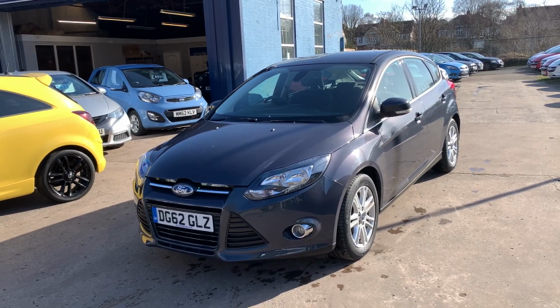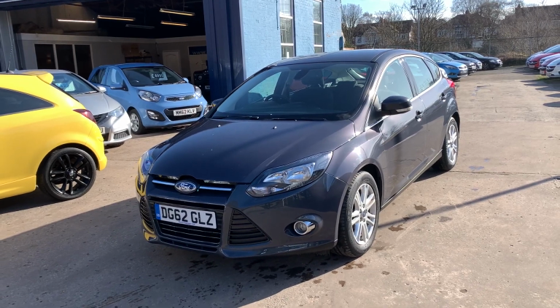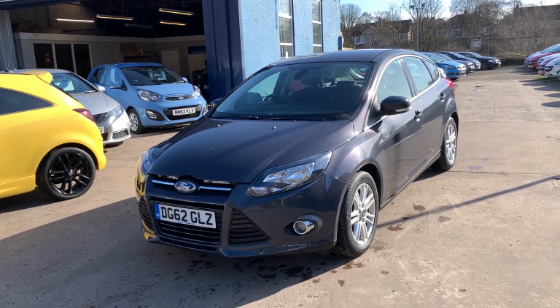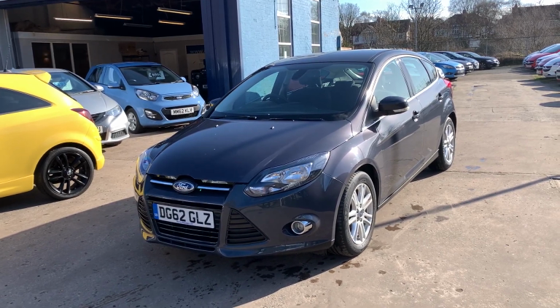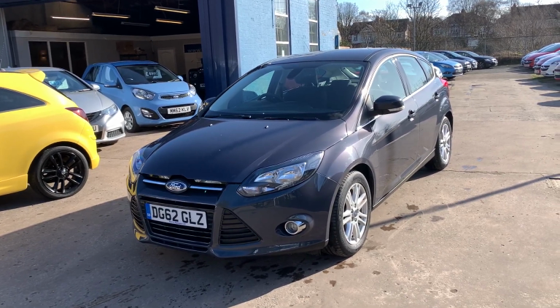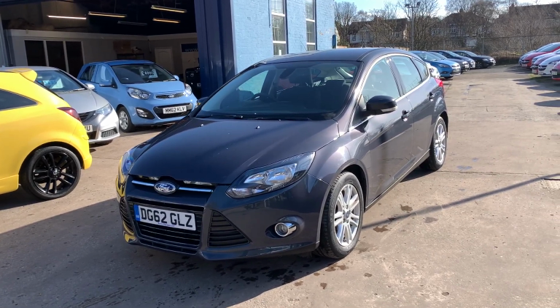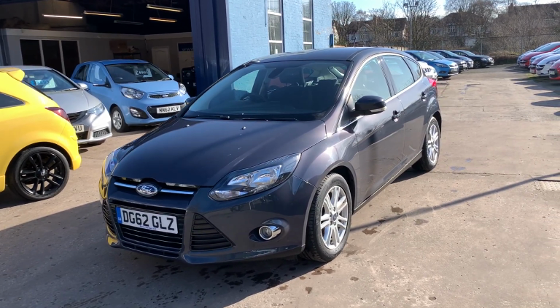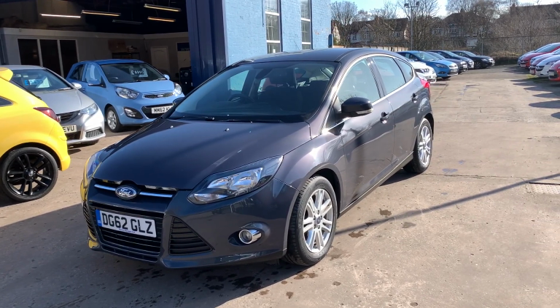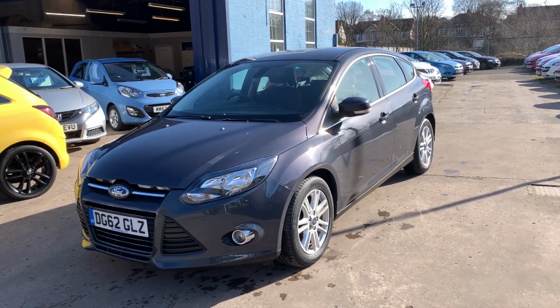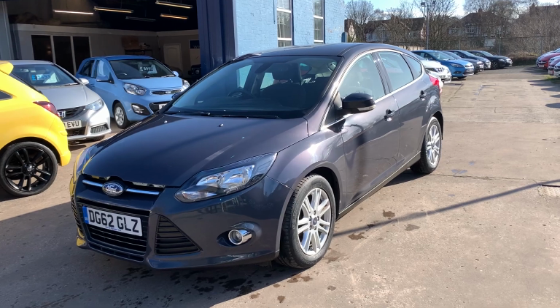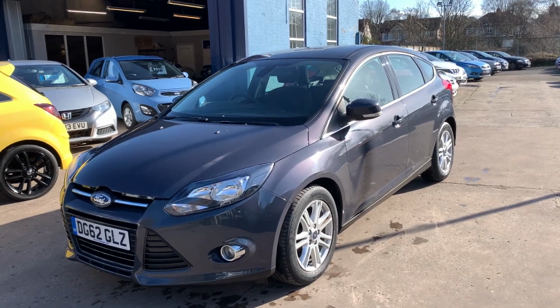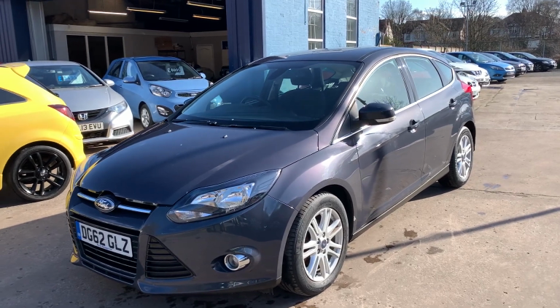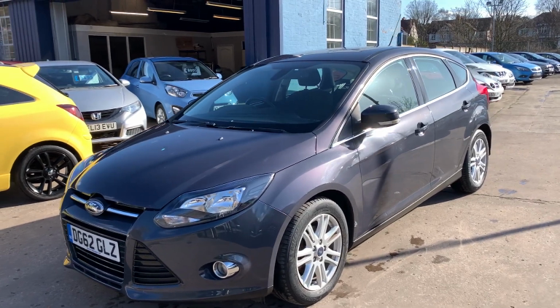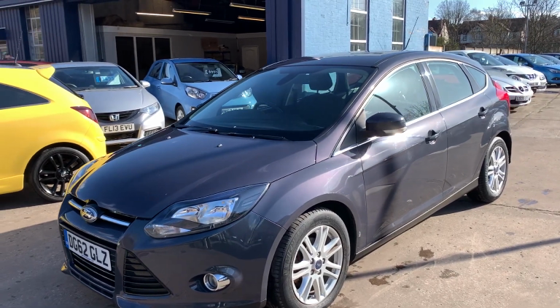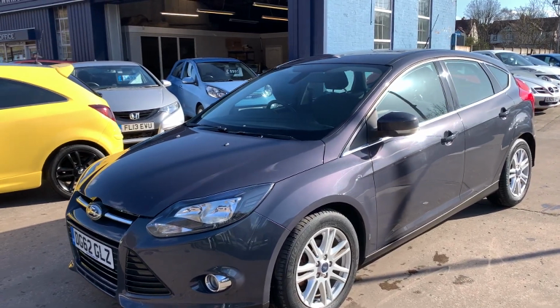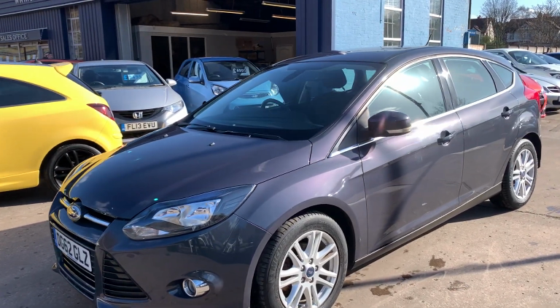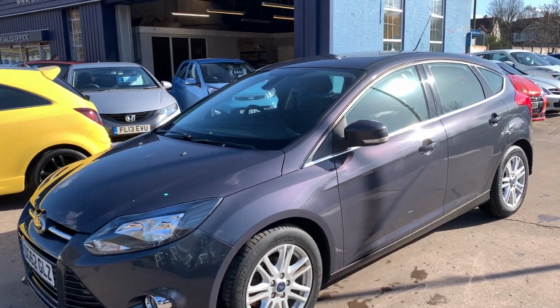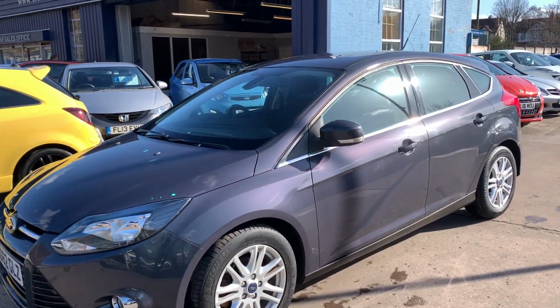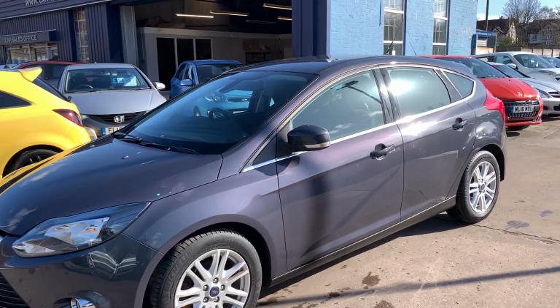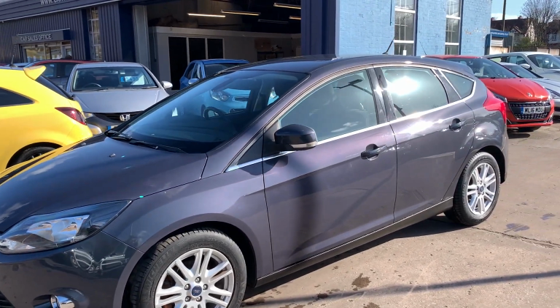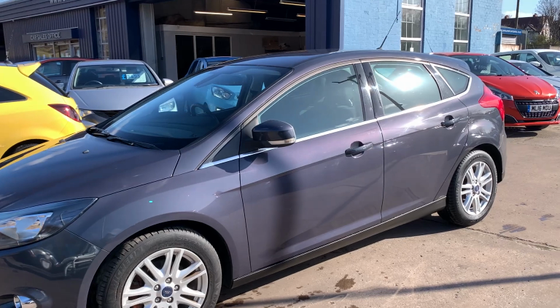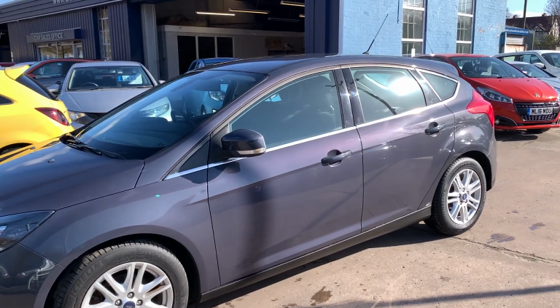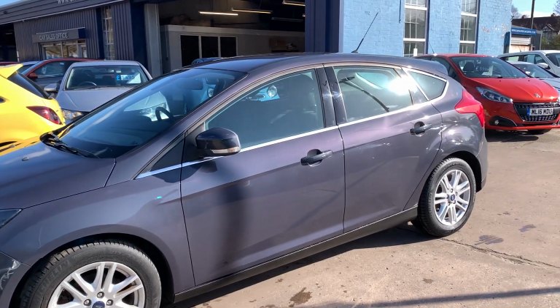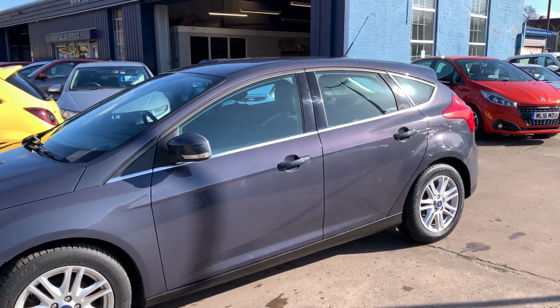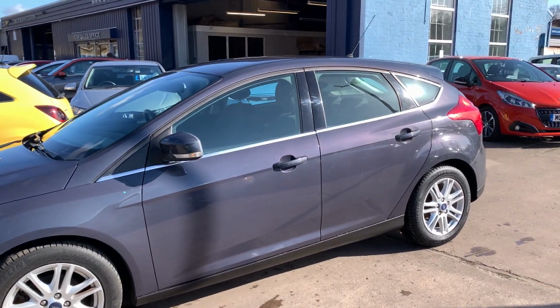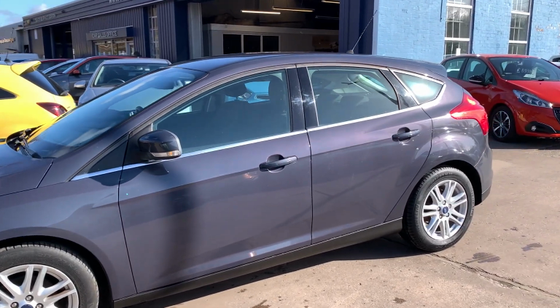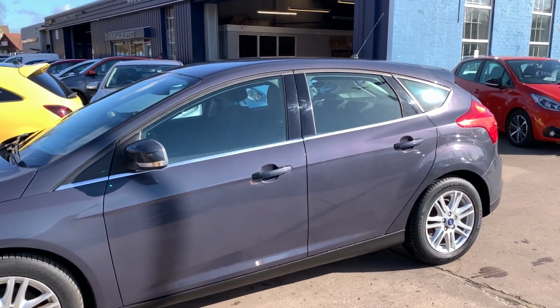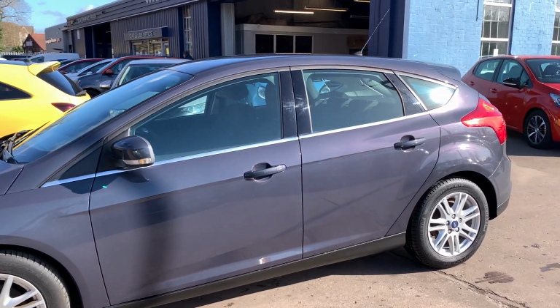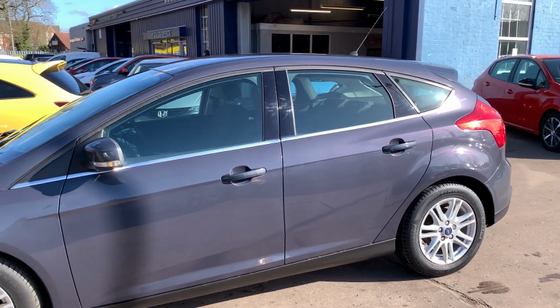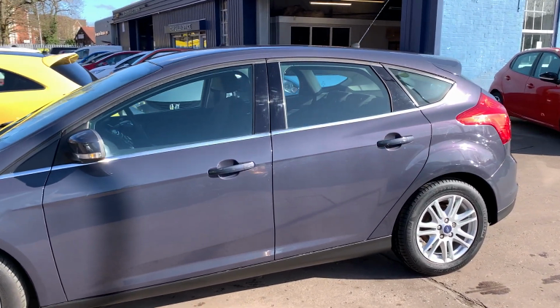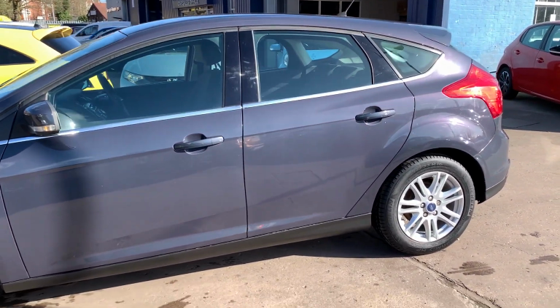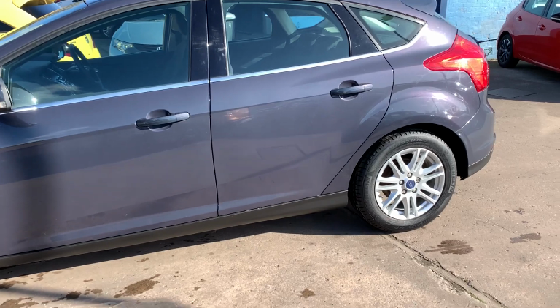Welcome to Cantilever Car Centre. Here today I have a Ford Focus Titanium registered 2012 on a 62 plate. This car is a metallic grey, has a 1 litre petrol EcoBoost engine, and has alloy wheels.